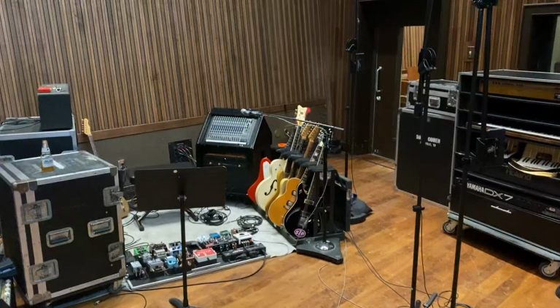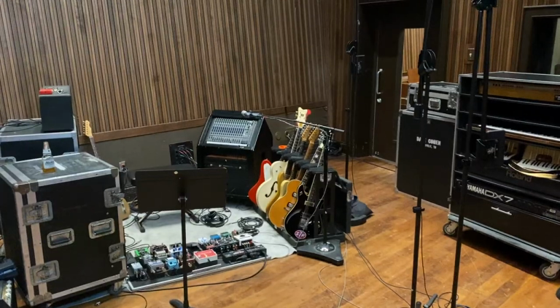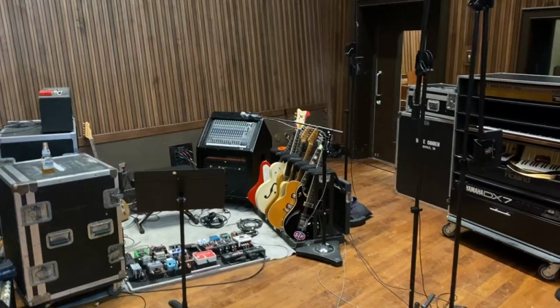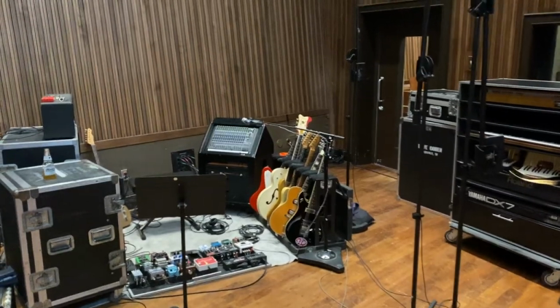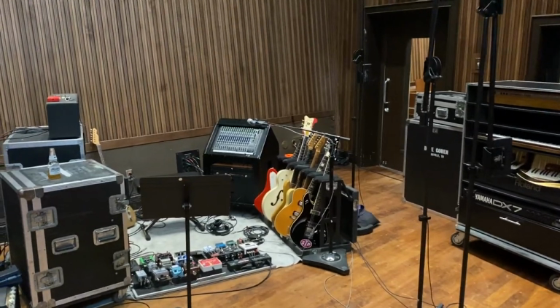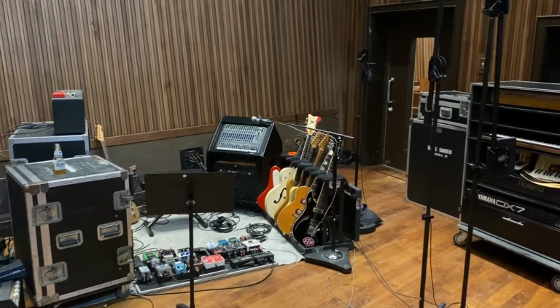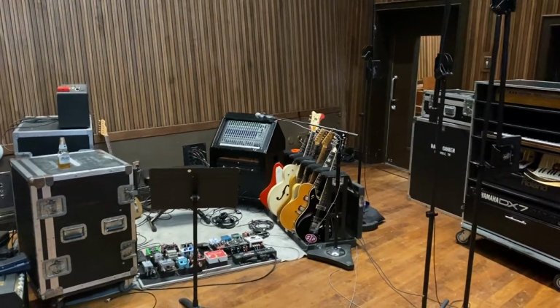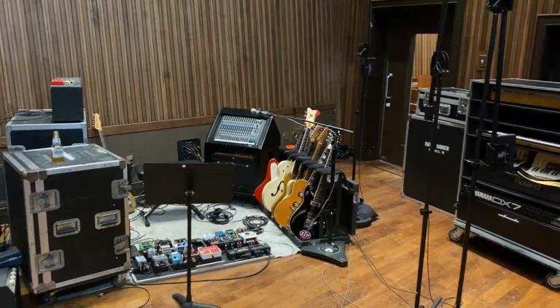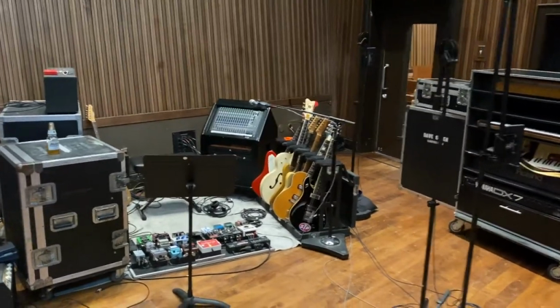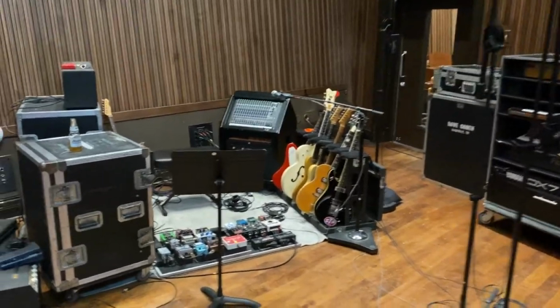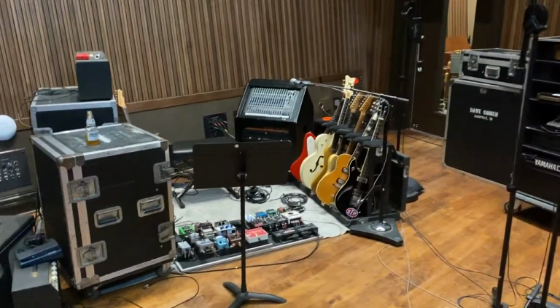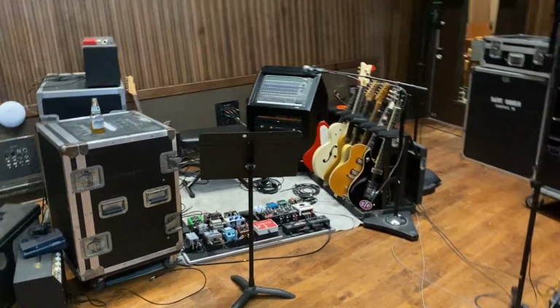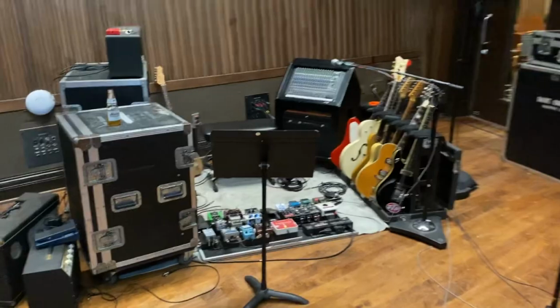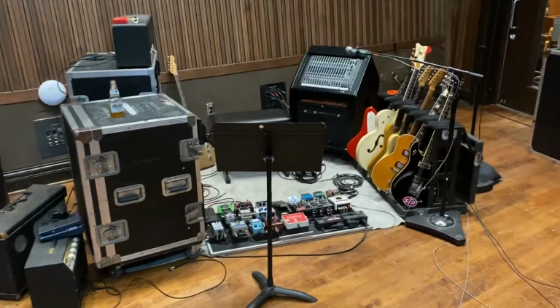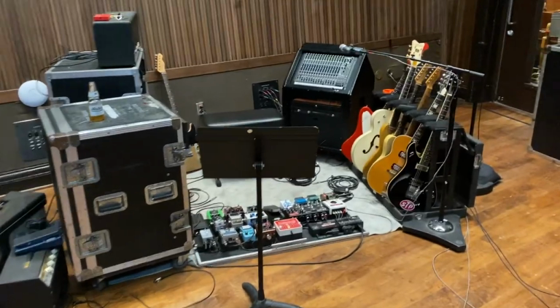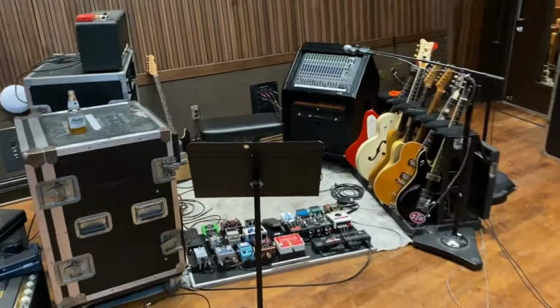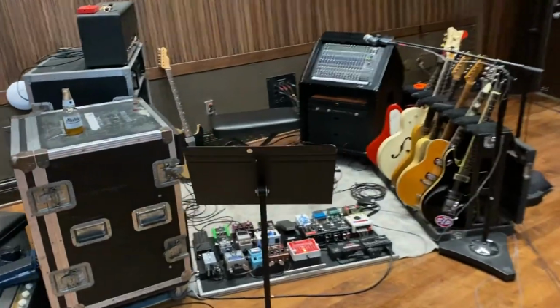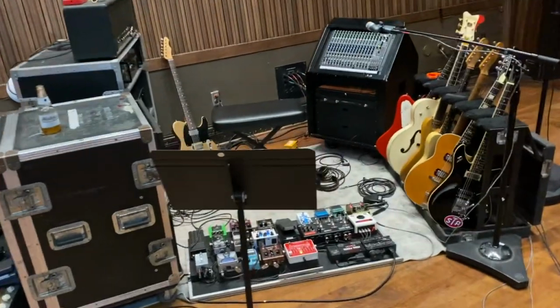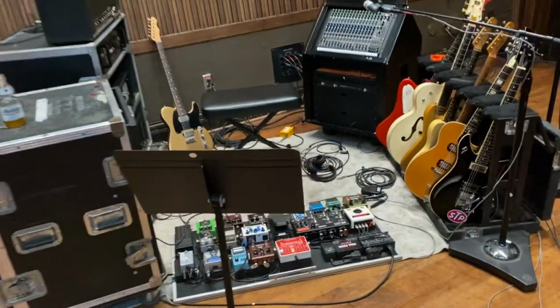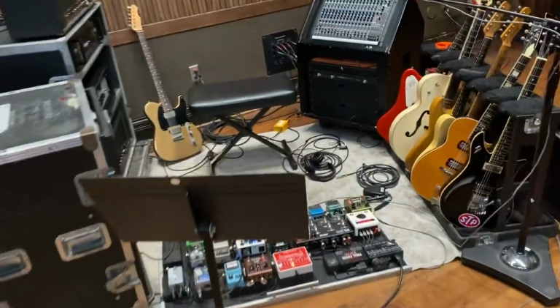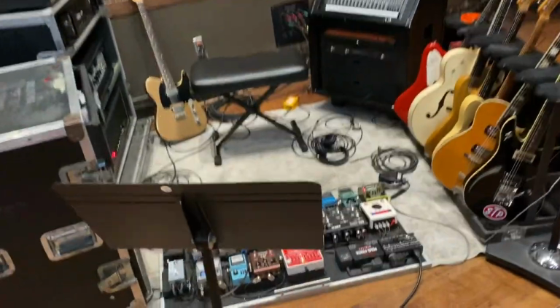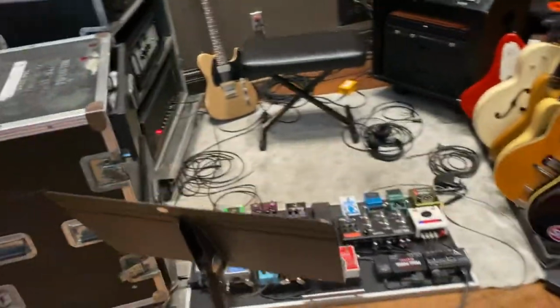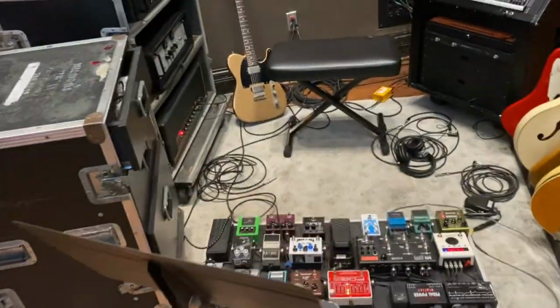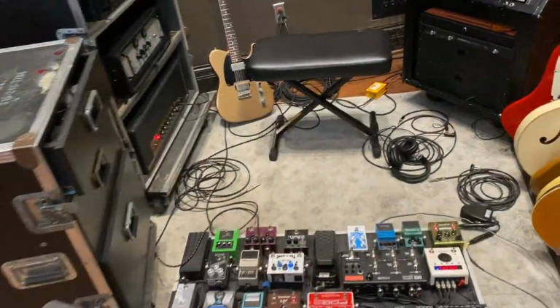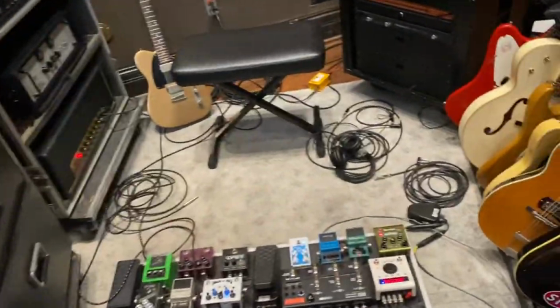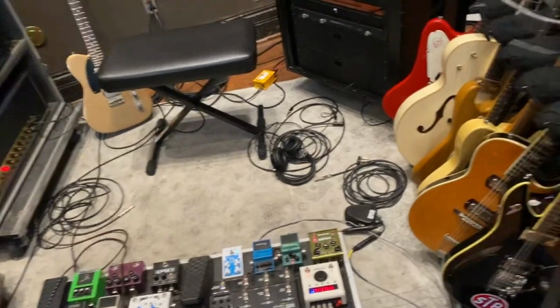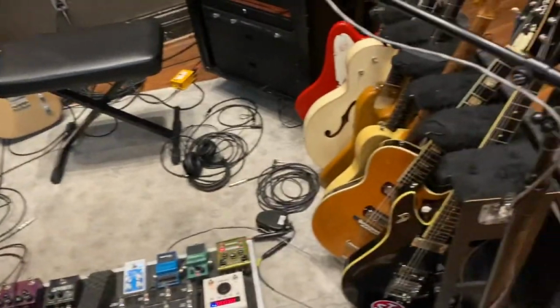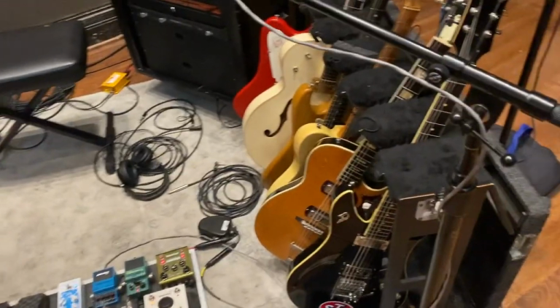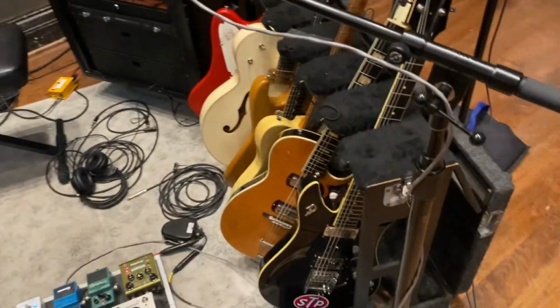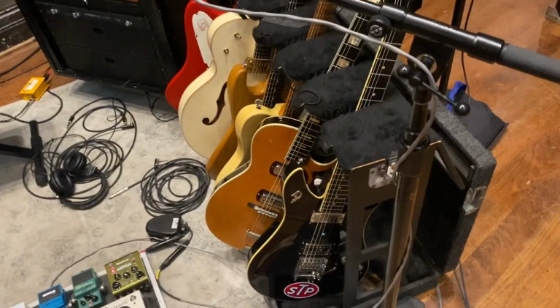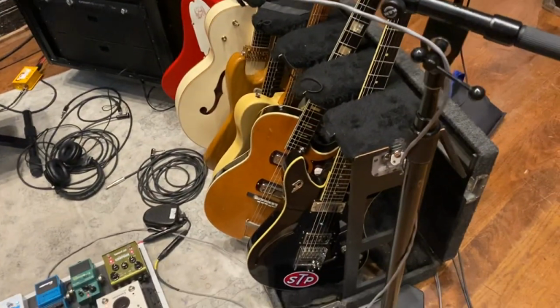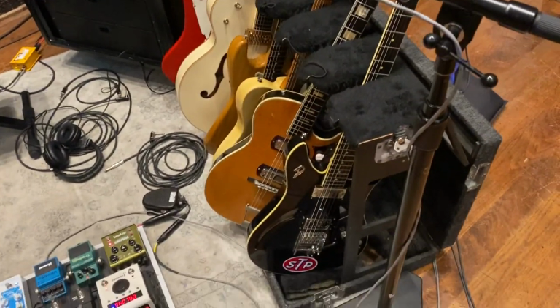Hey homeschoolers, it's just Larry checking in — day two of a three-day thing over at Blackbird. I wanted to show you some changes I made to the cartridge rig here, just for all you gear nerds. If you don't care about gear, then go watch something else.